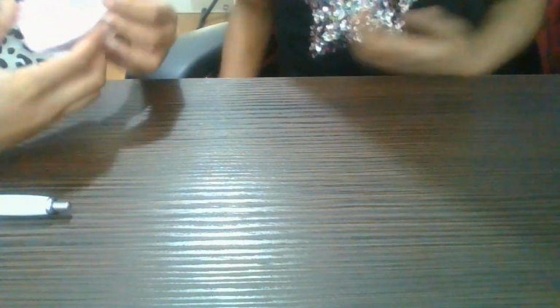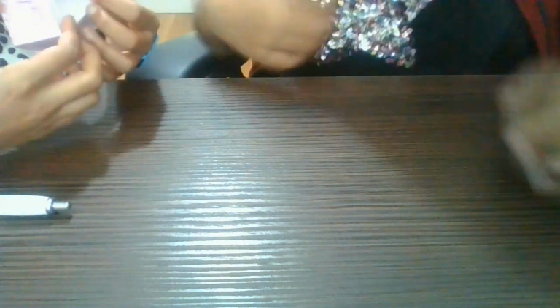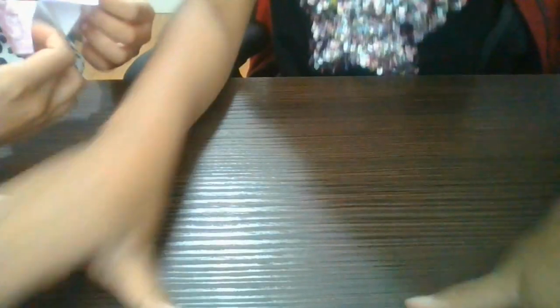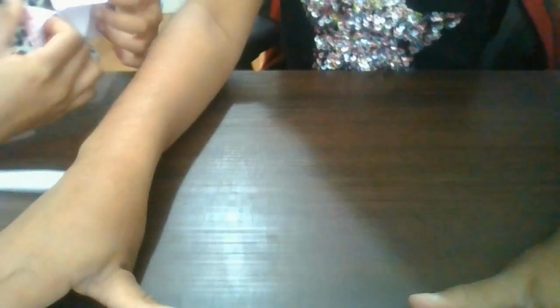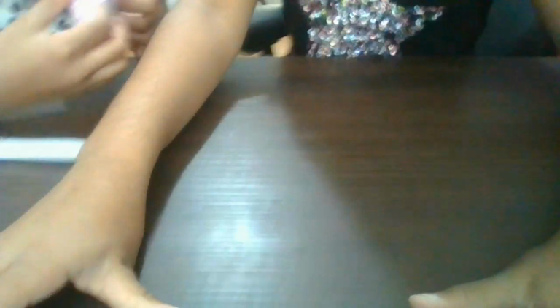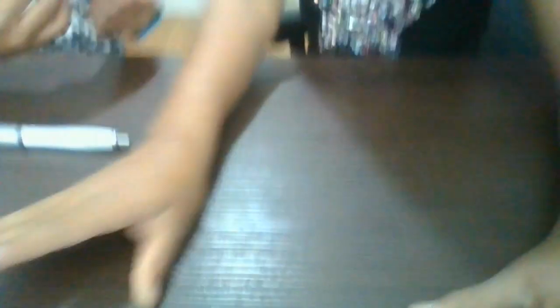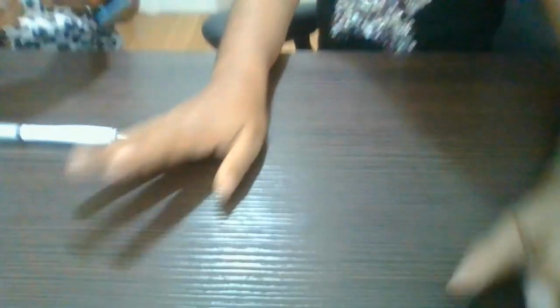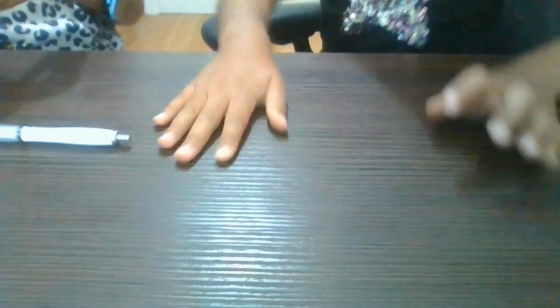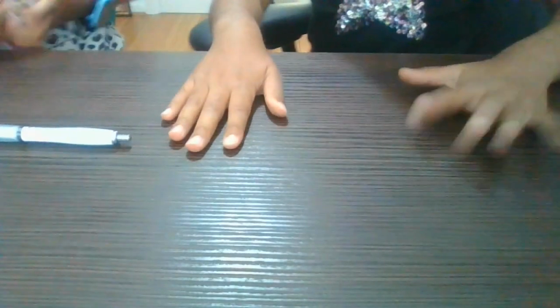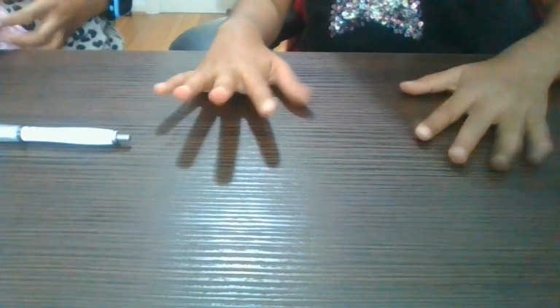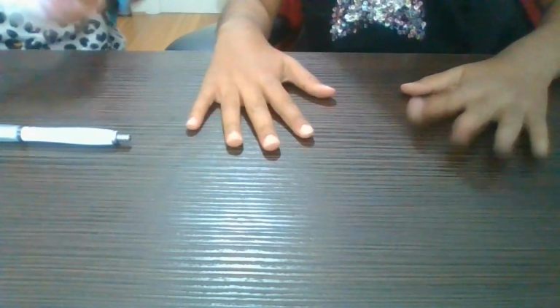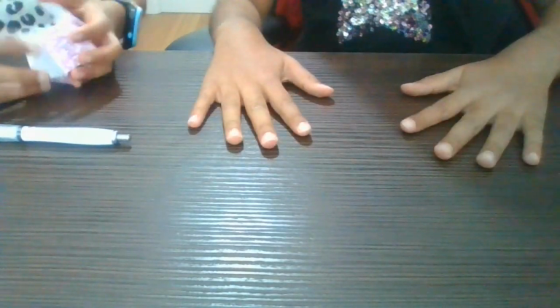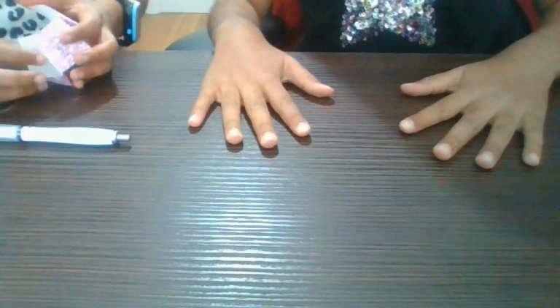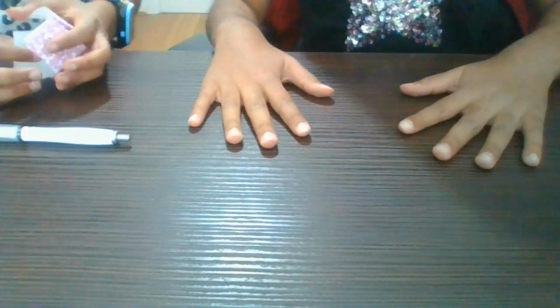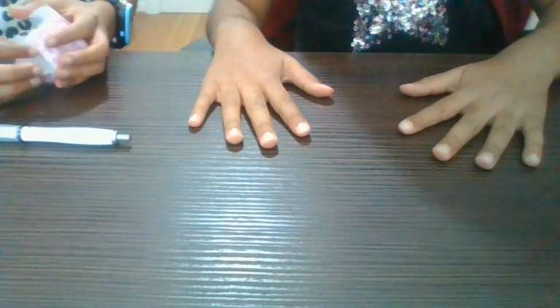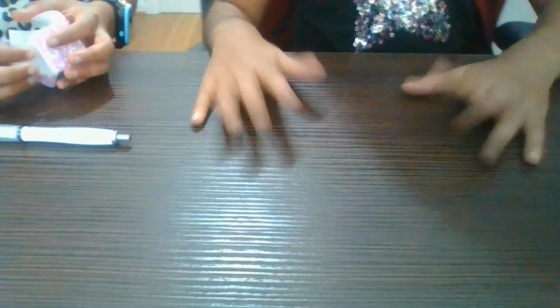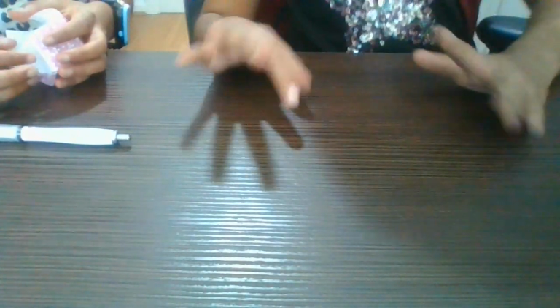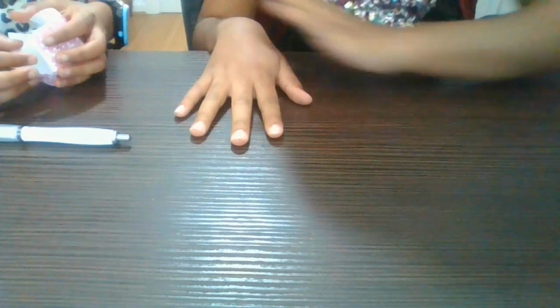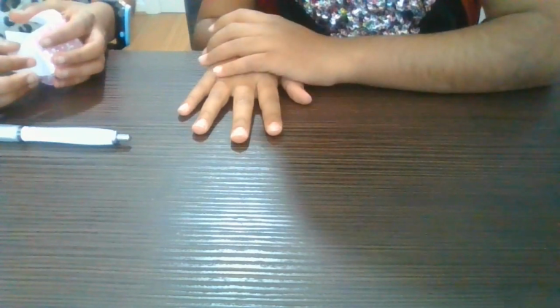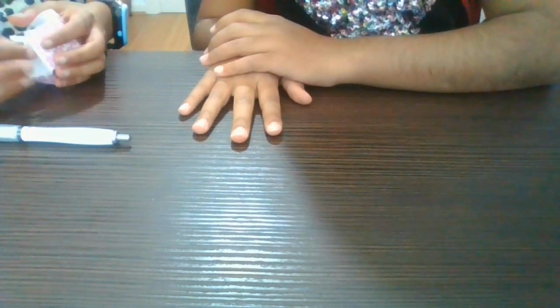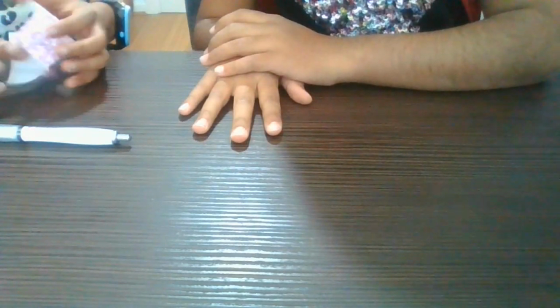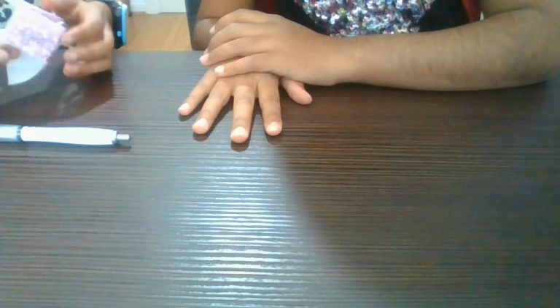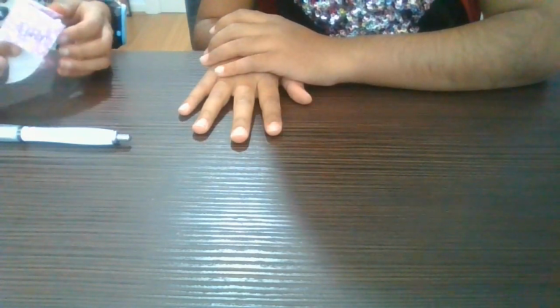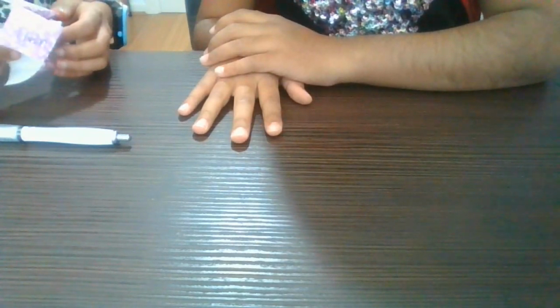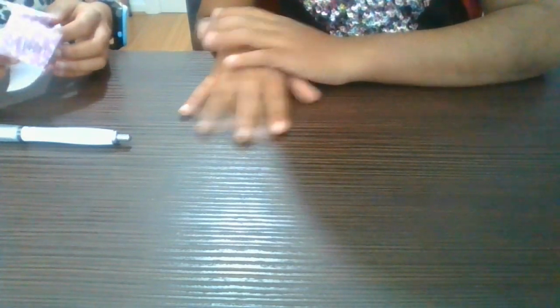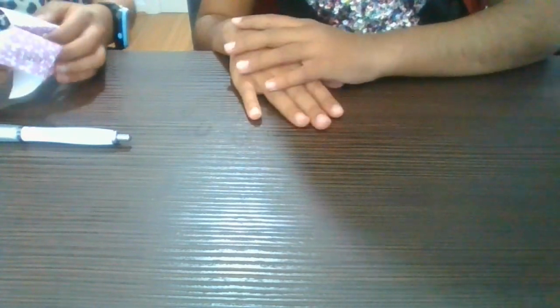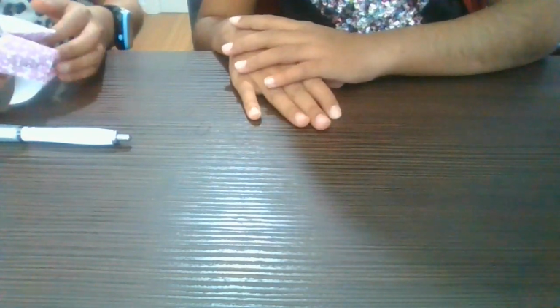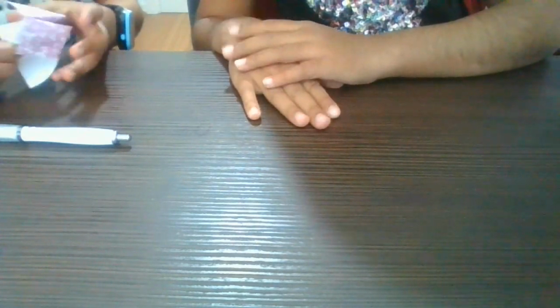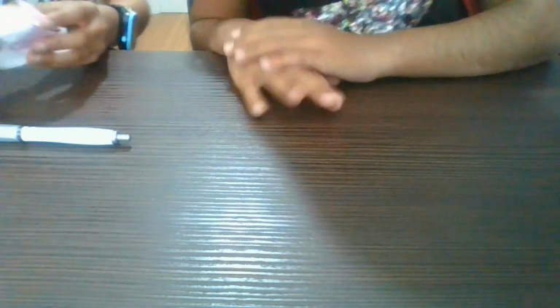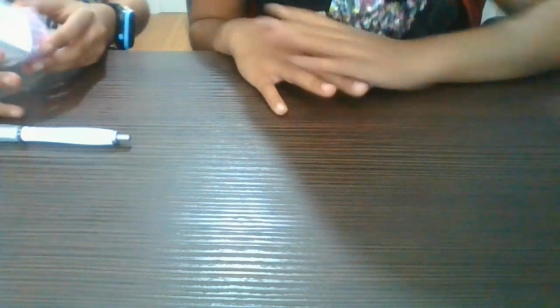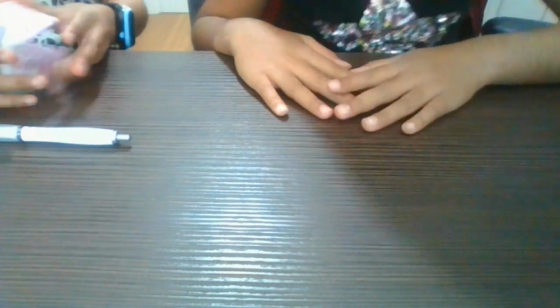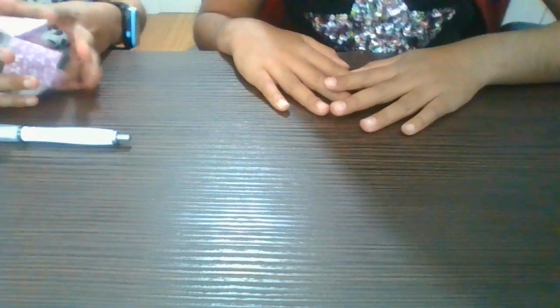So next, in our next video, we're going to be doing flowers. In our next fun day video, we're going to be making fun origami flowers.